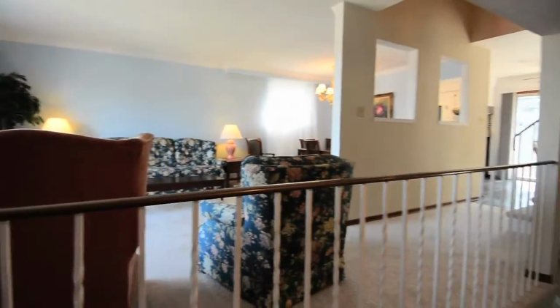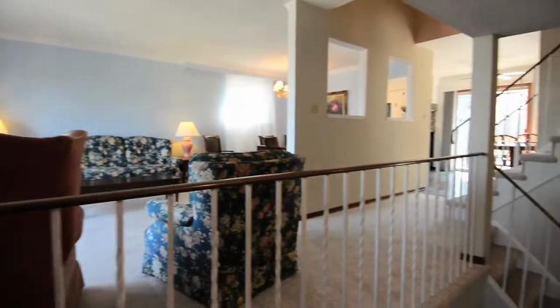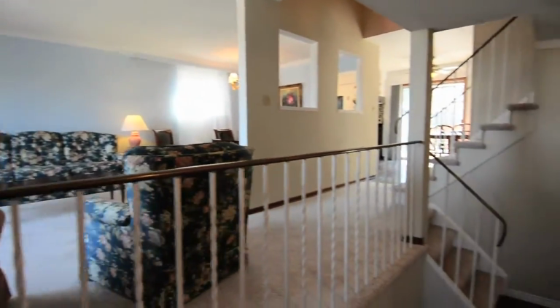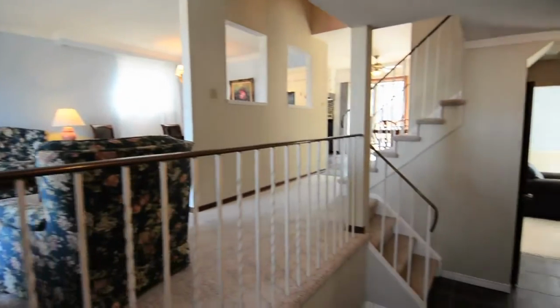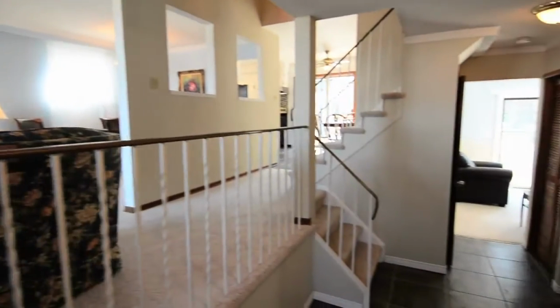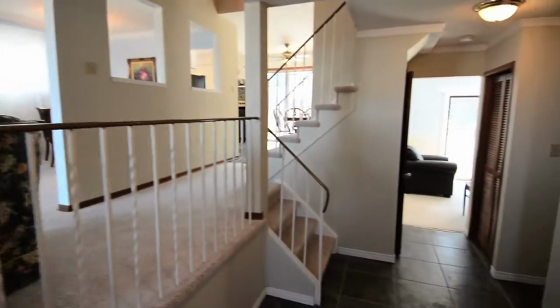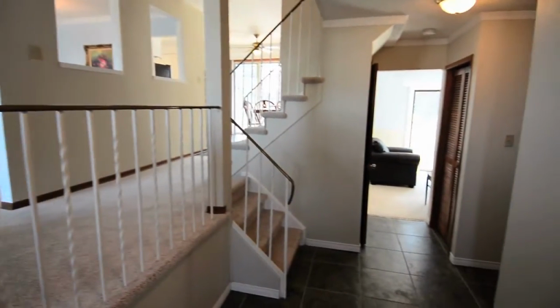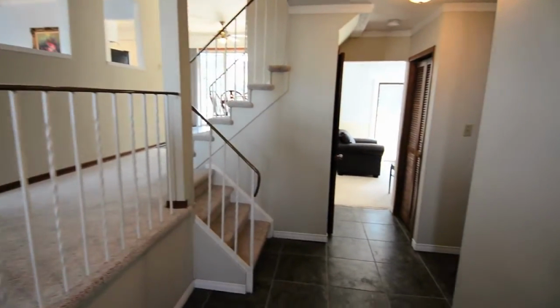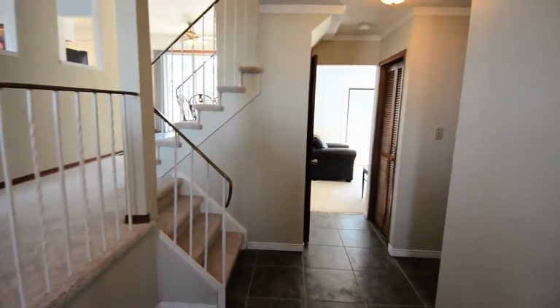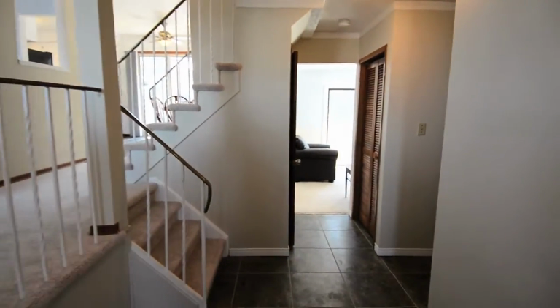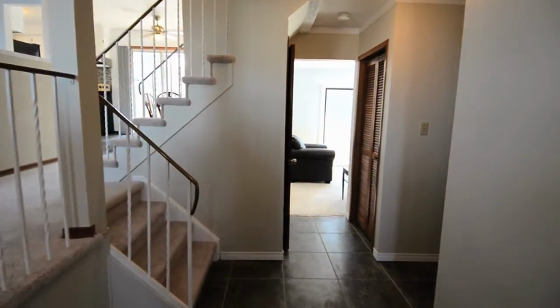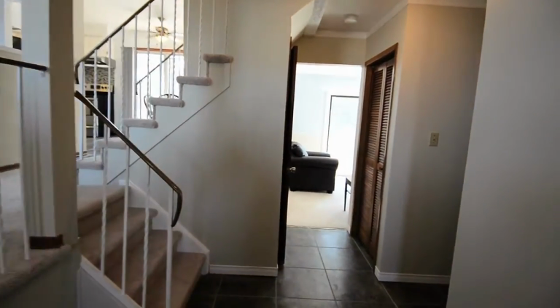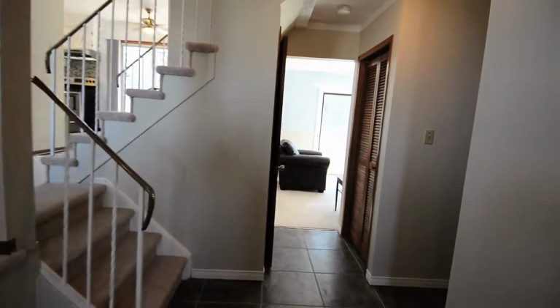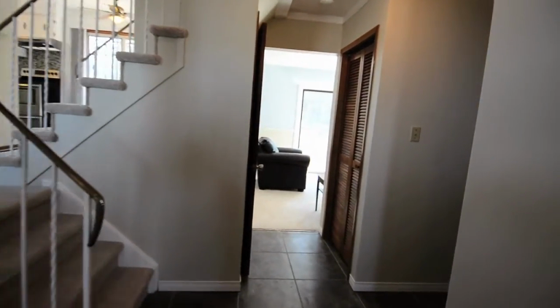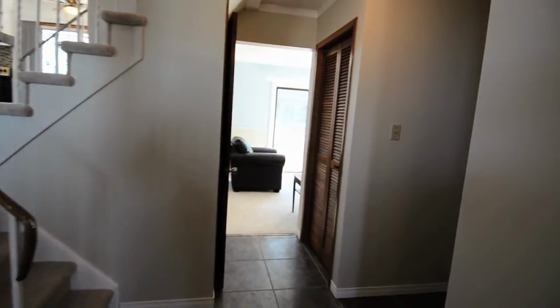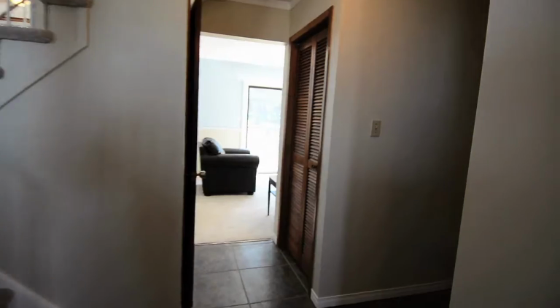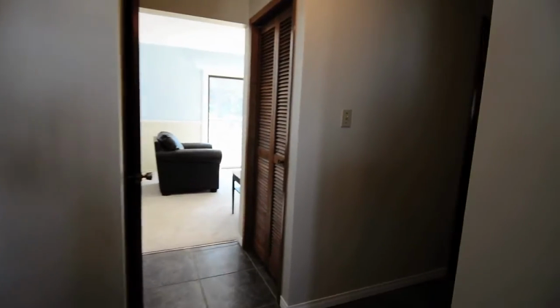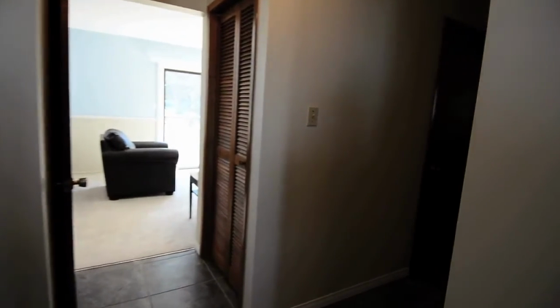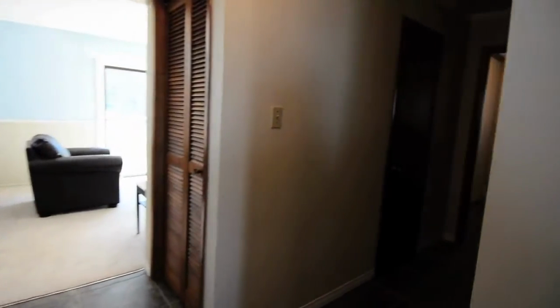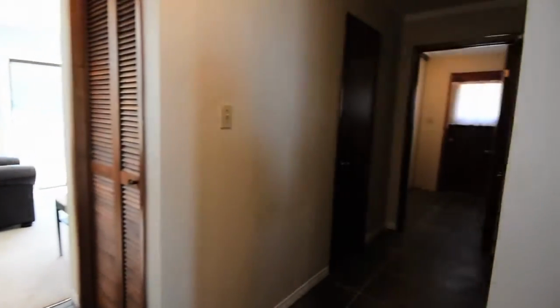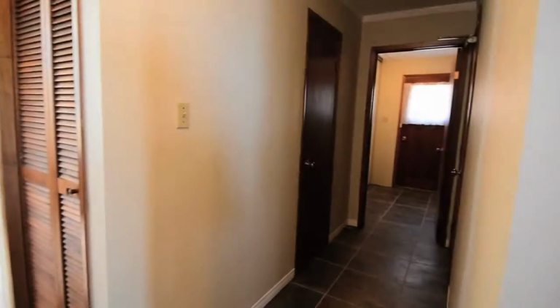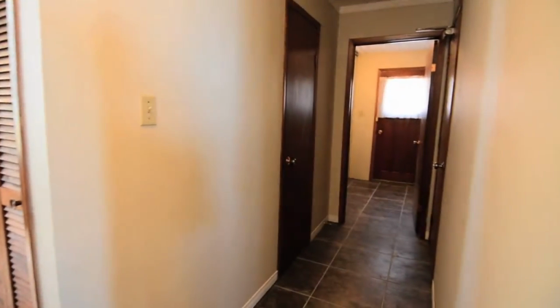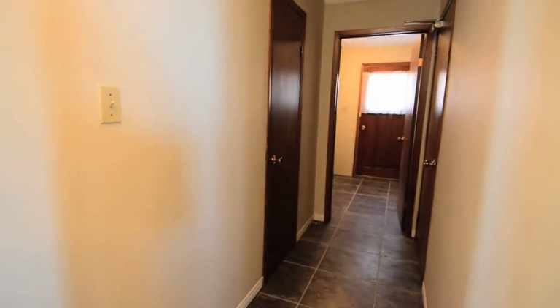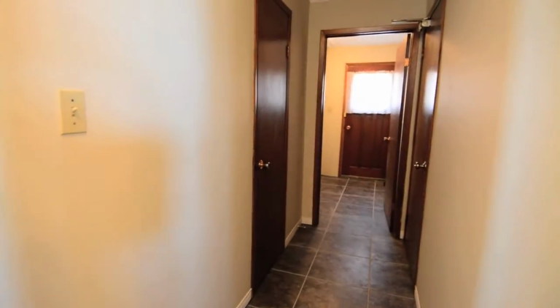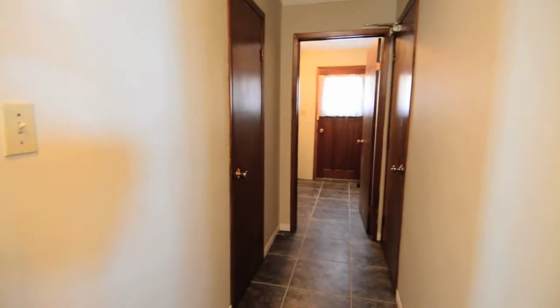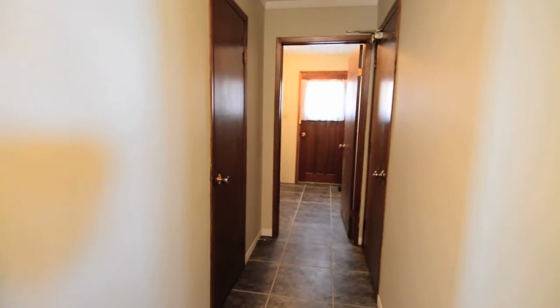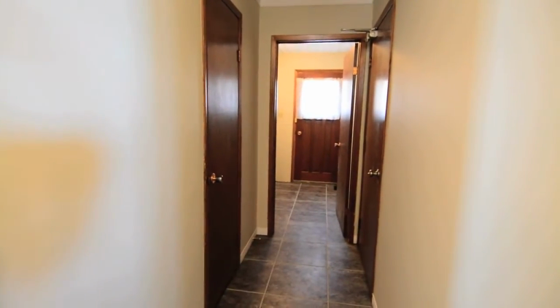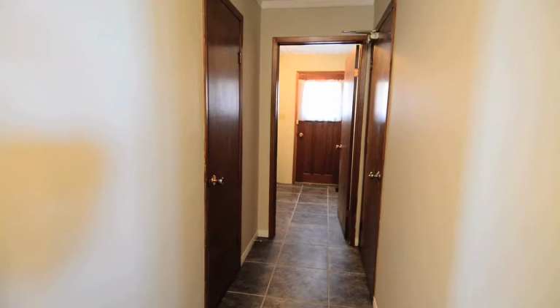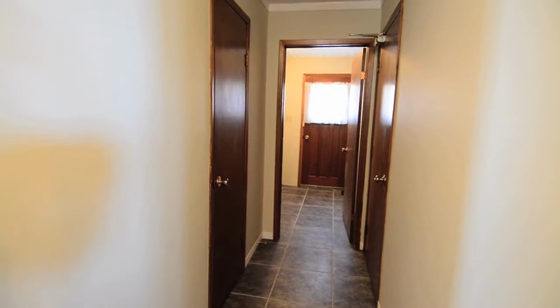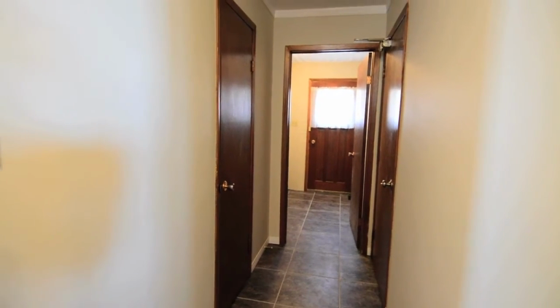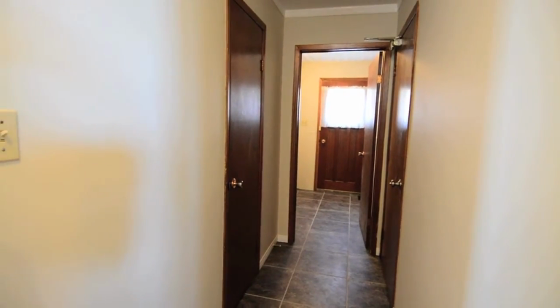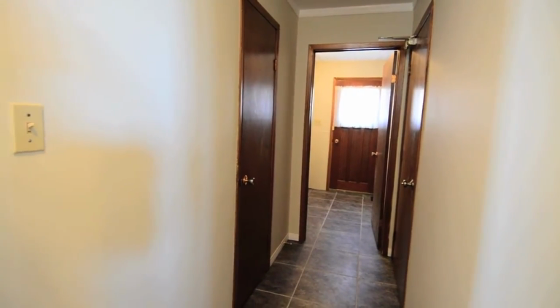An extremely spacious and open front foyer leads to the main living areas of this home, a coat closet, a powder room and access to the two-car garage. Another closet in the side entrance room has a partial rough-in for a main floor laundry.